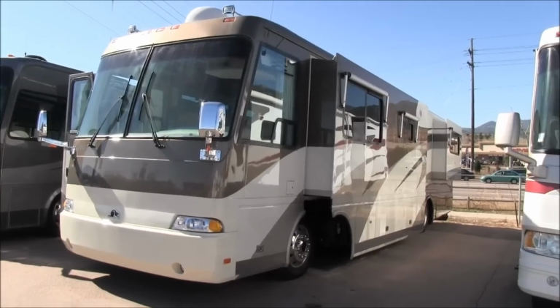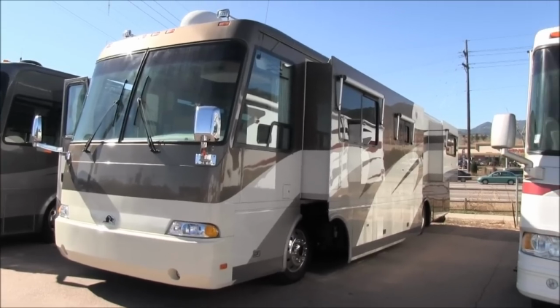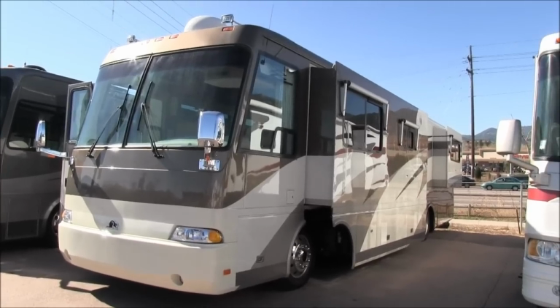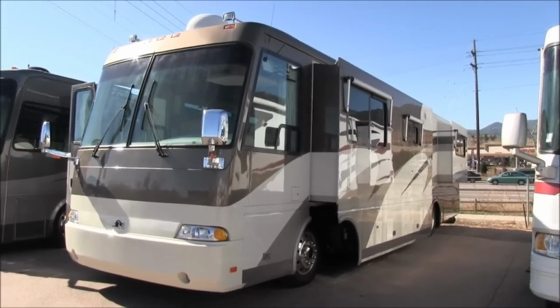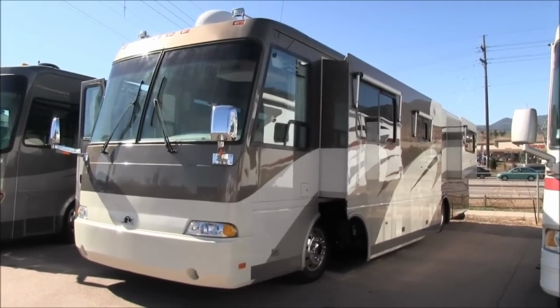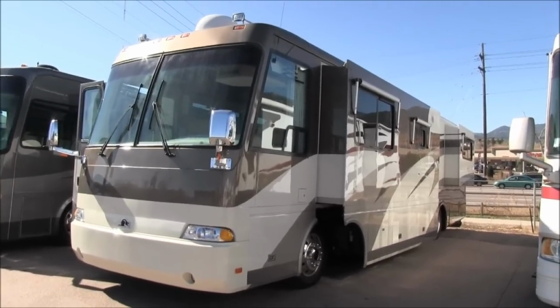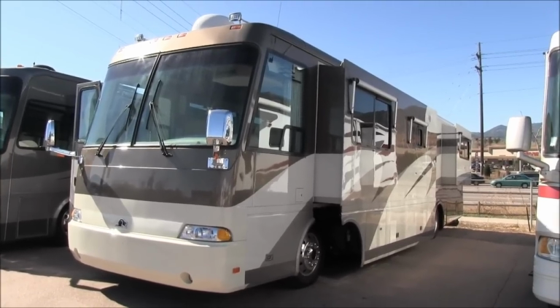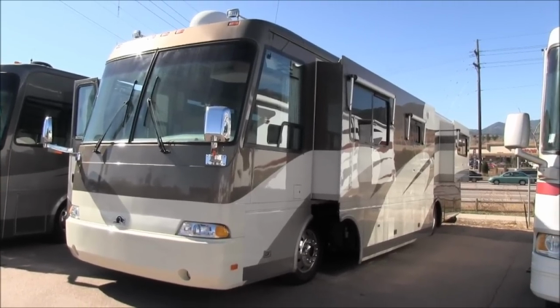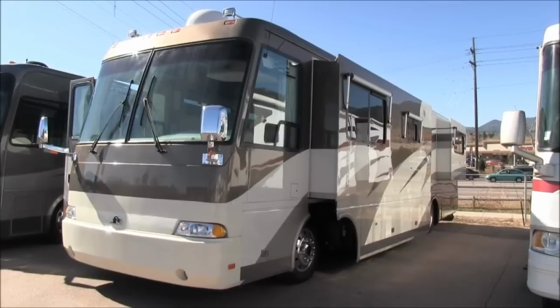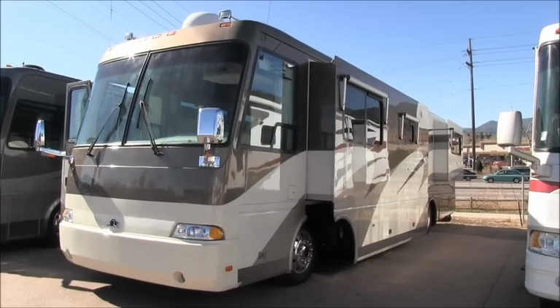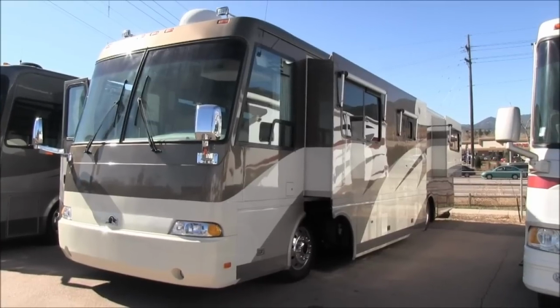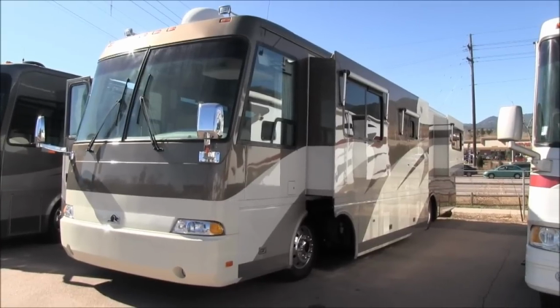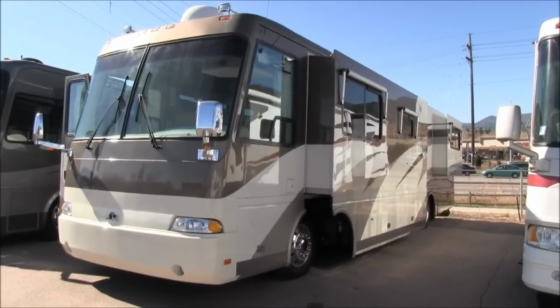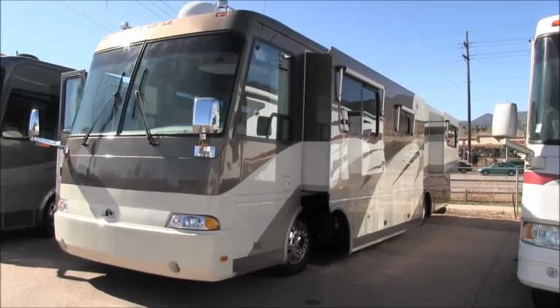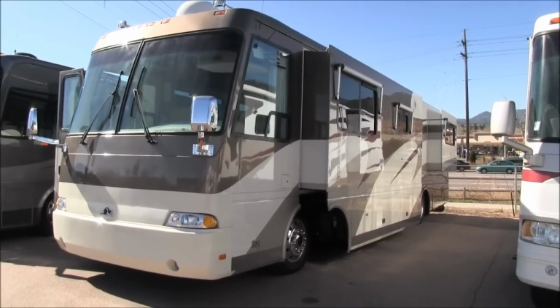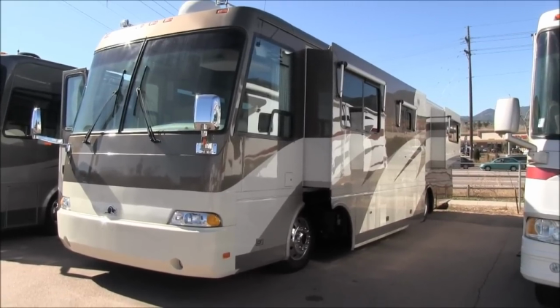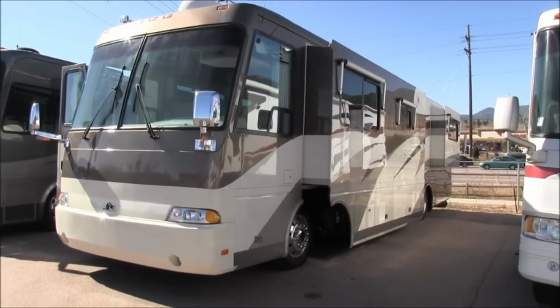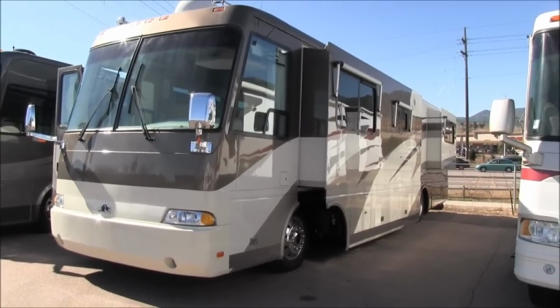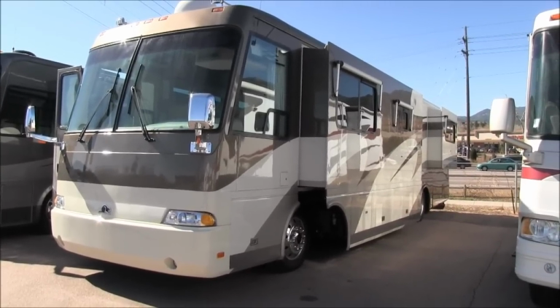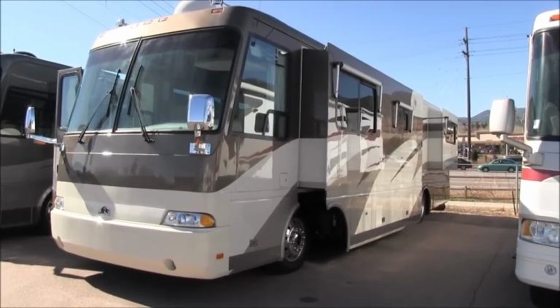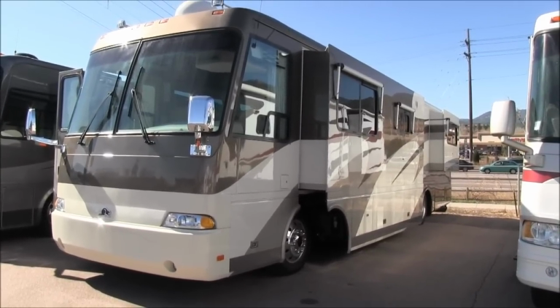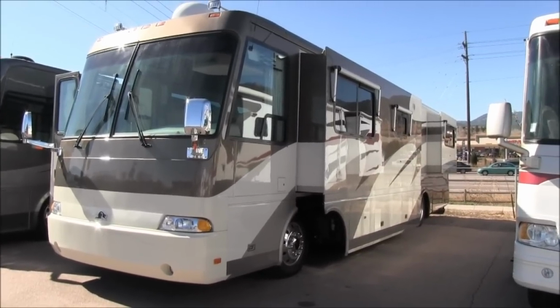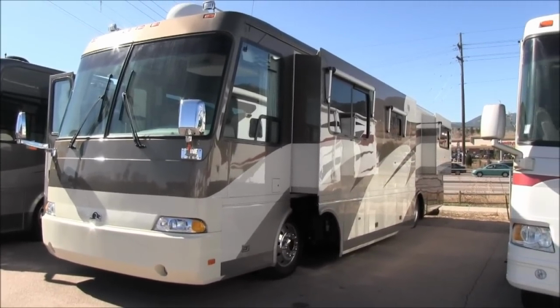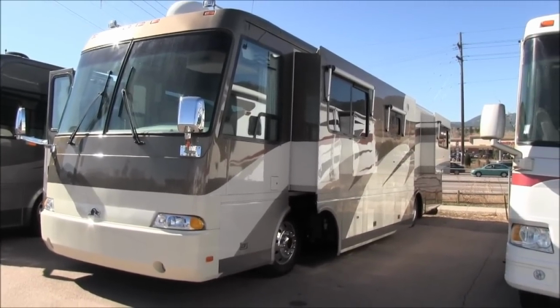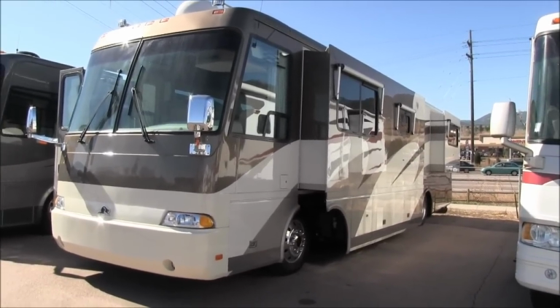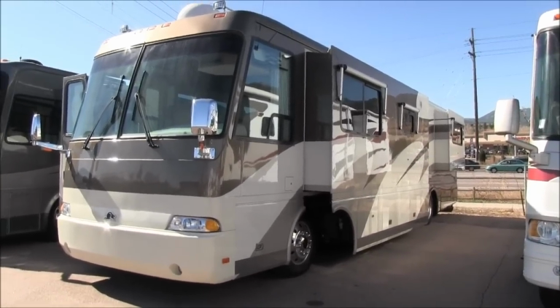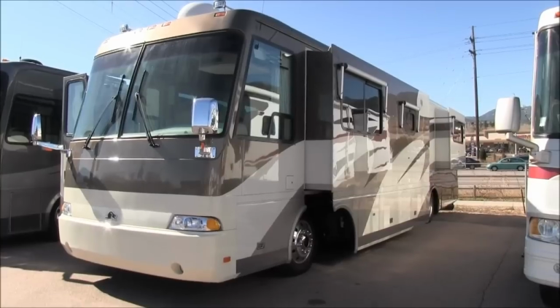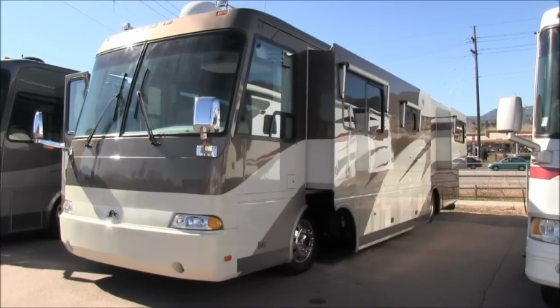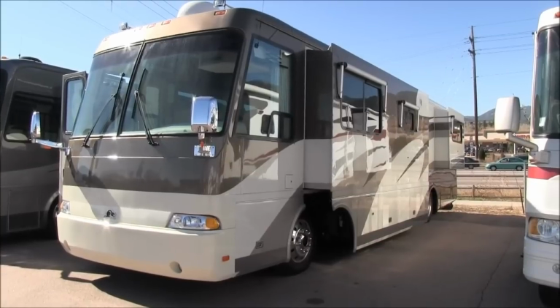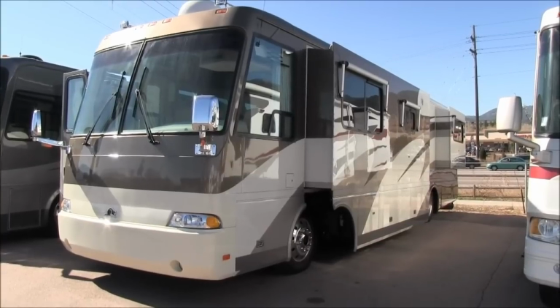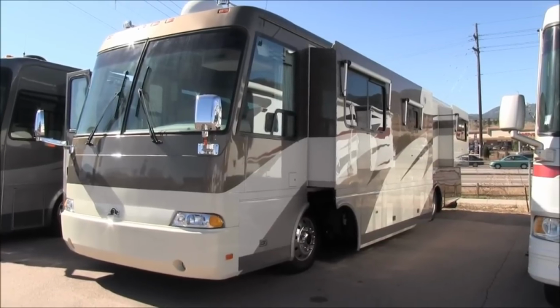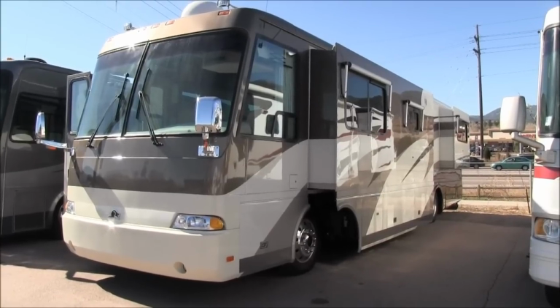This video is for a 2002 Beaver Patriot Monticello. I'm going to walk around the outside of this coach showing its exceptional condition. This is truly a beautiful camper.